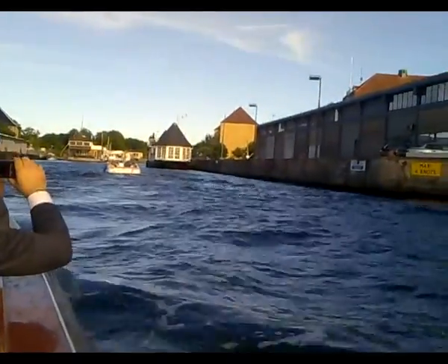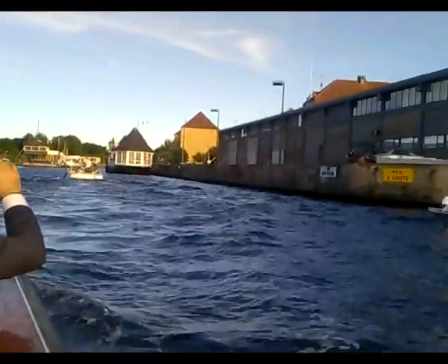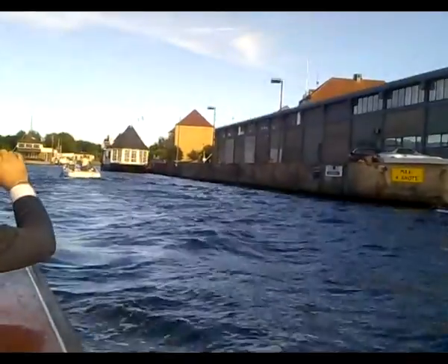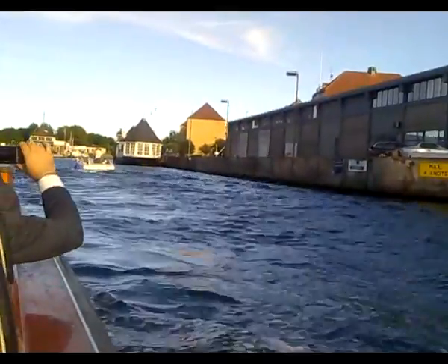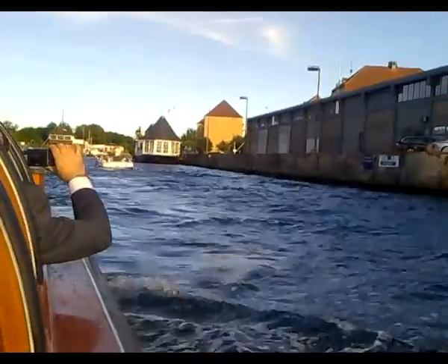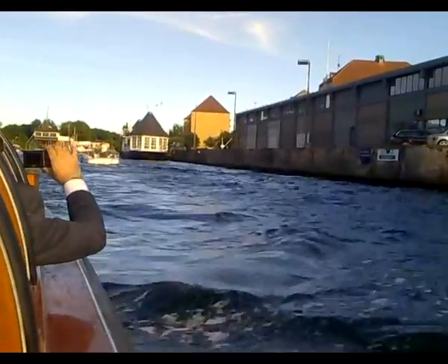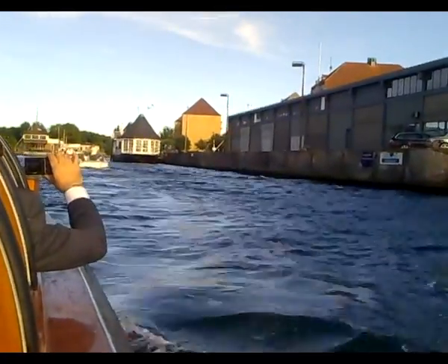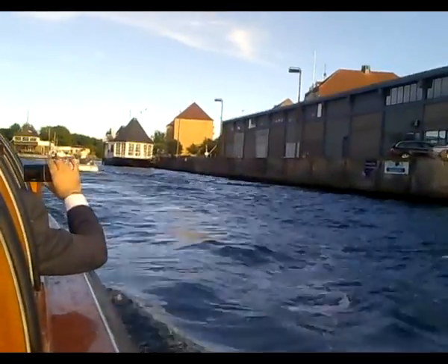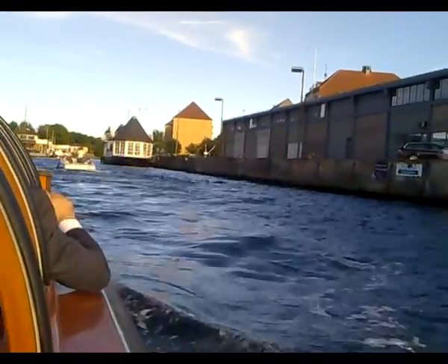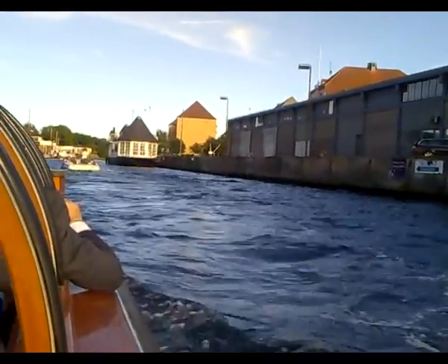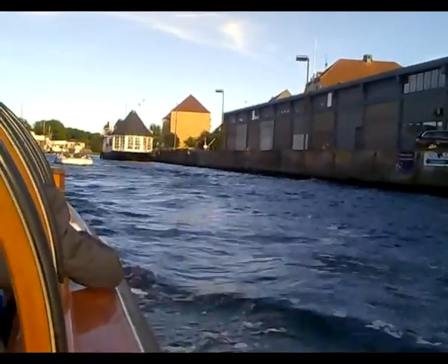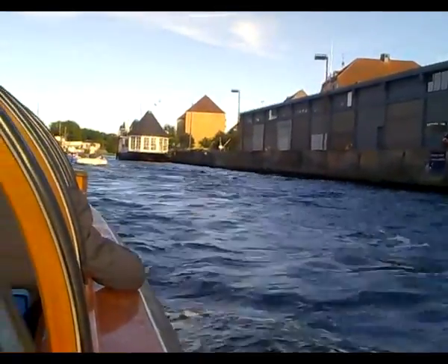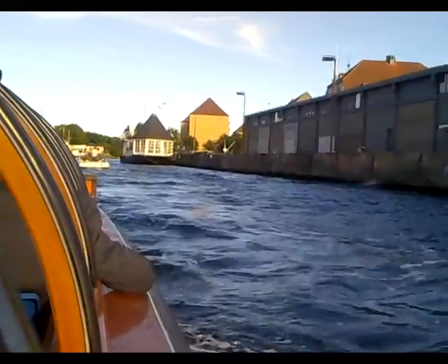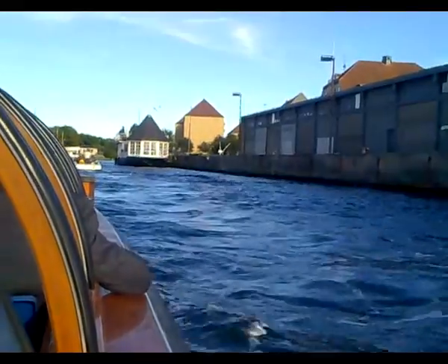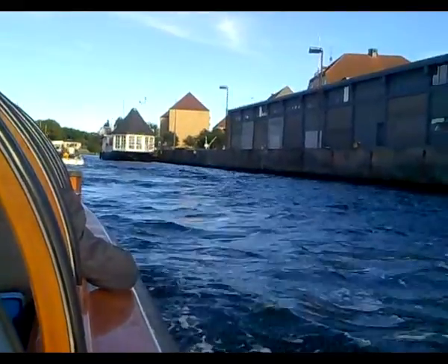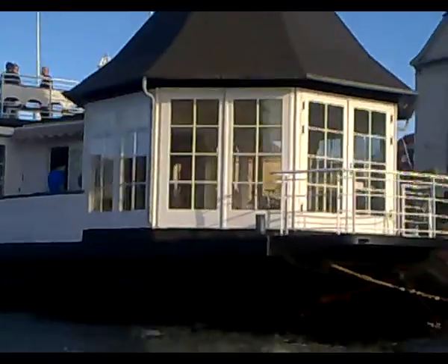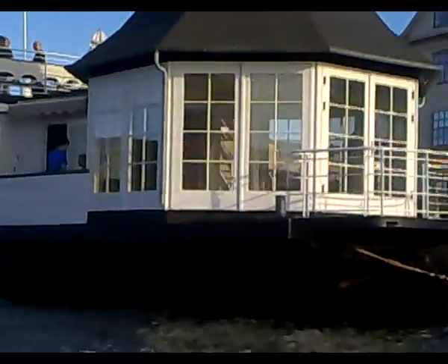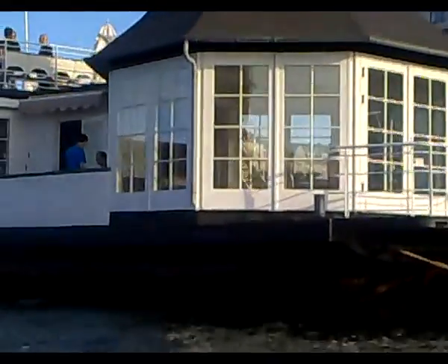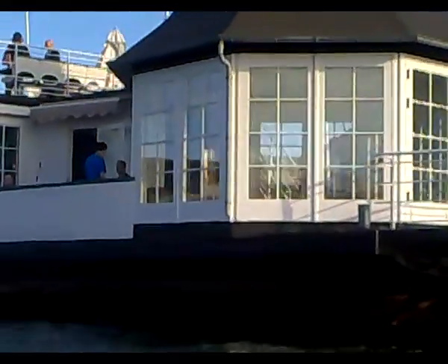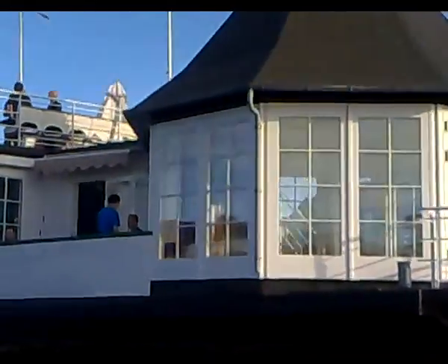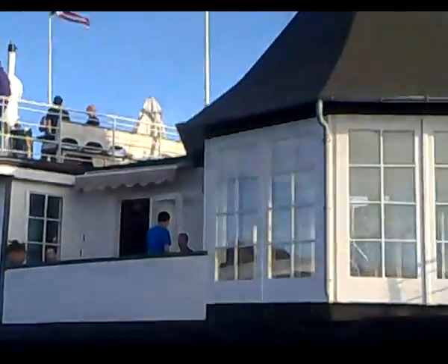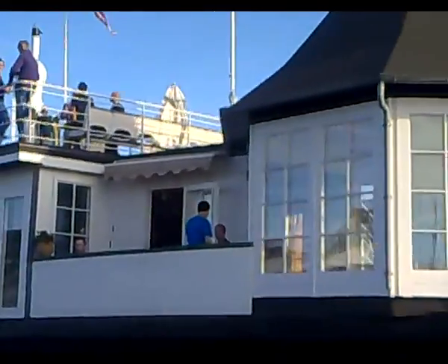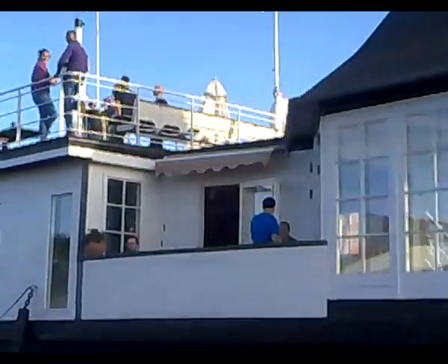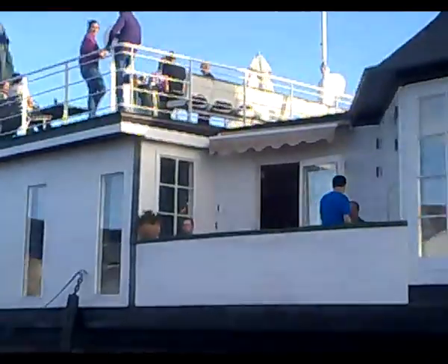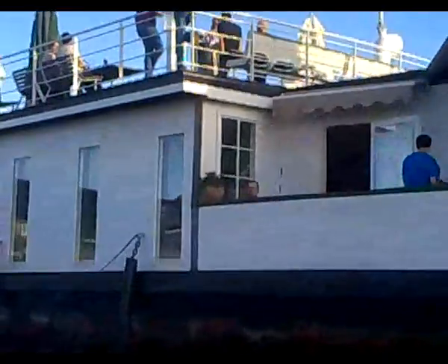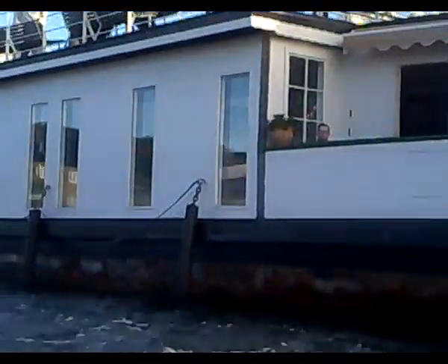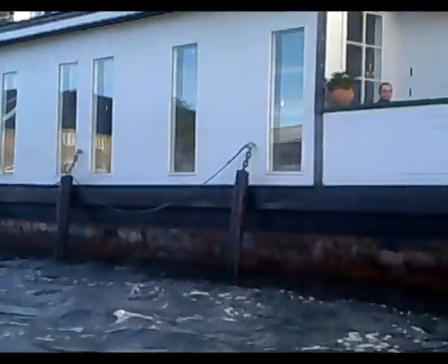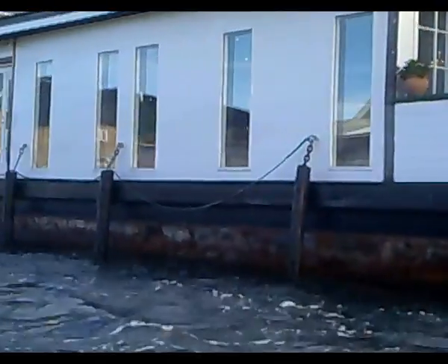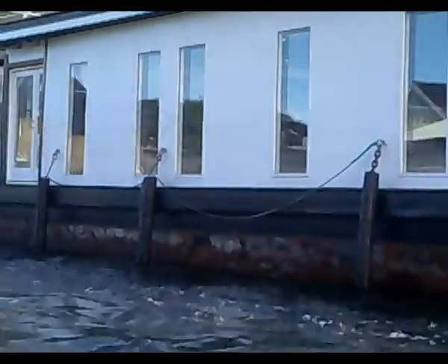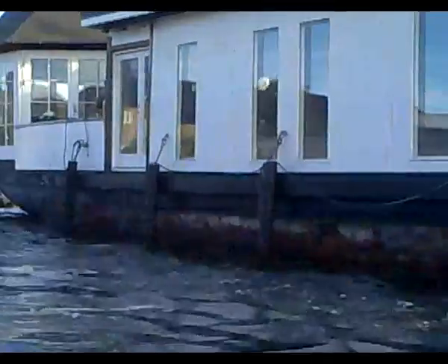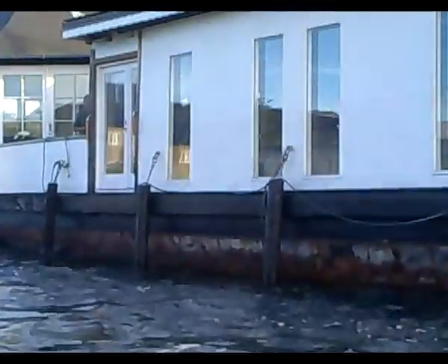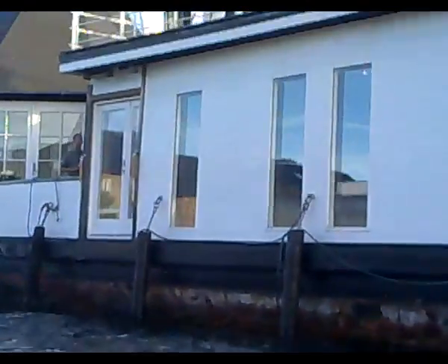We are now sailing into an area where you are going to see some houseboats. Houseboats have water and electricity, and when you look at them you understand better why houseboats also have to be able to float.